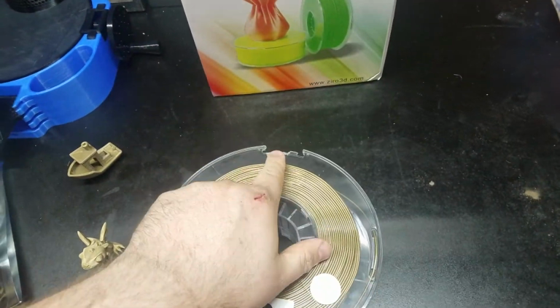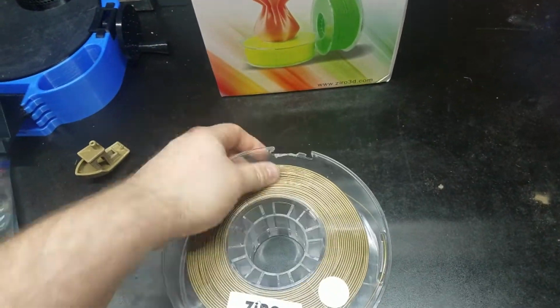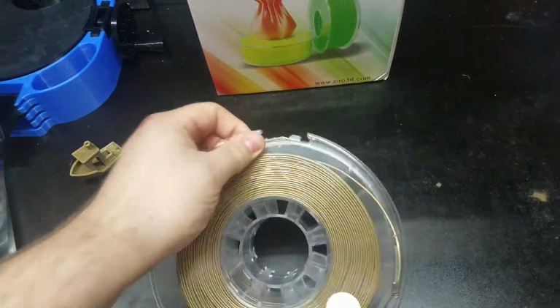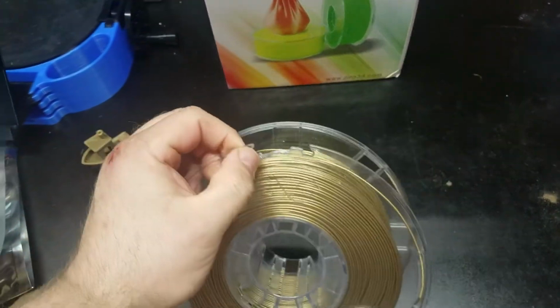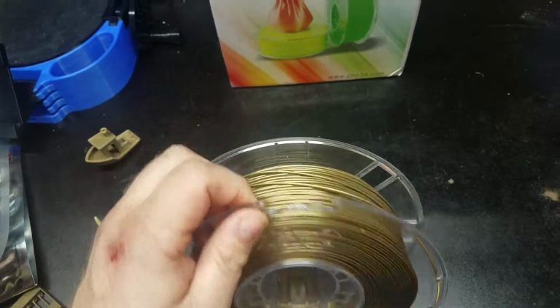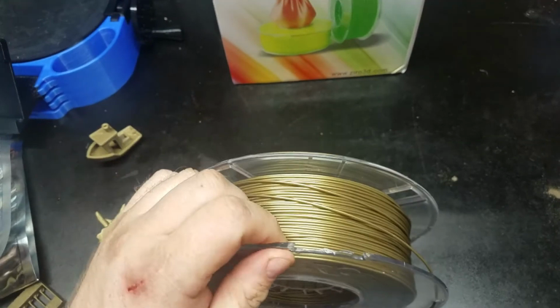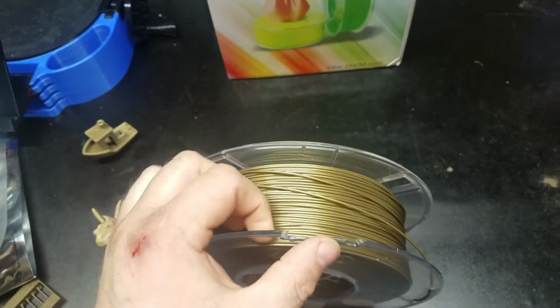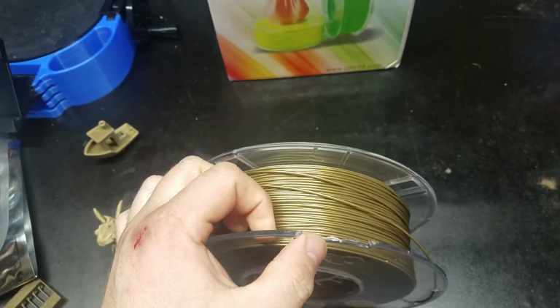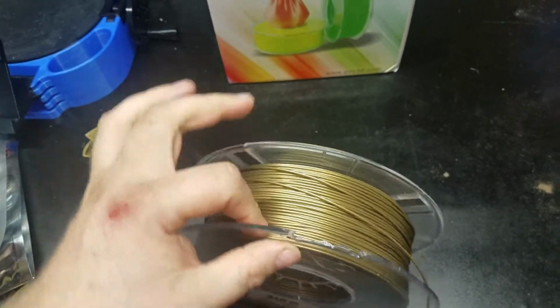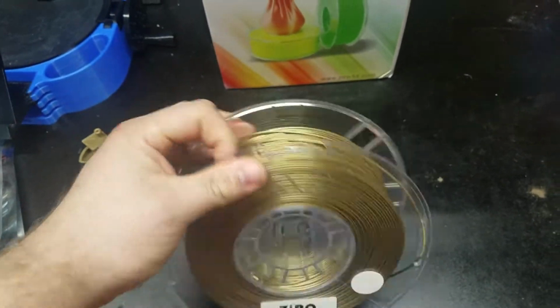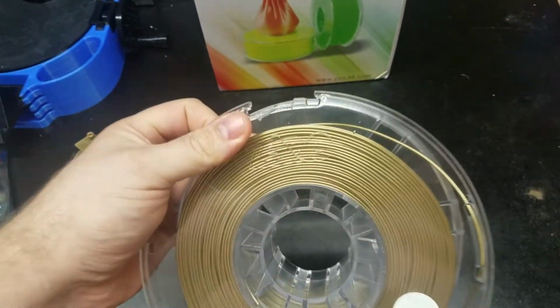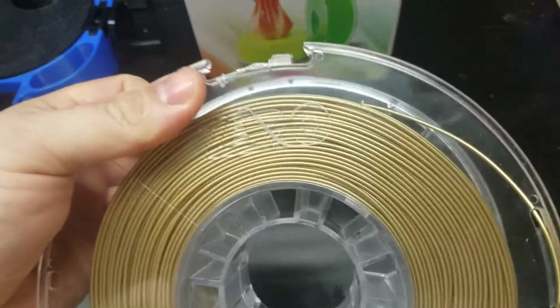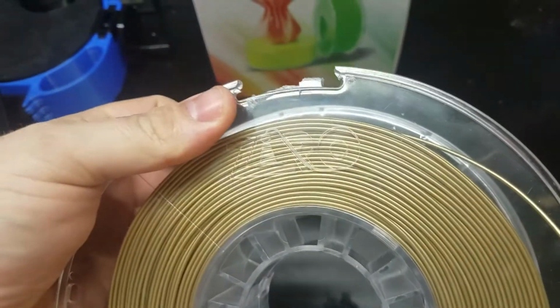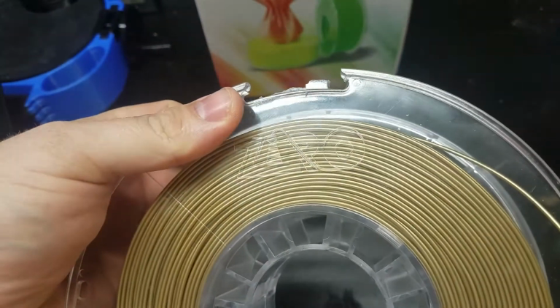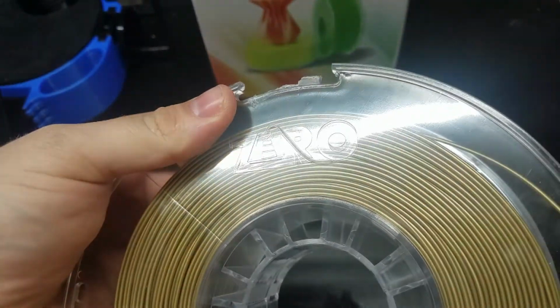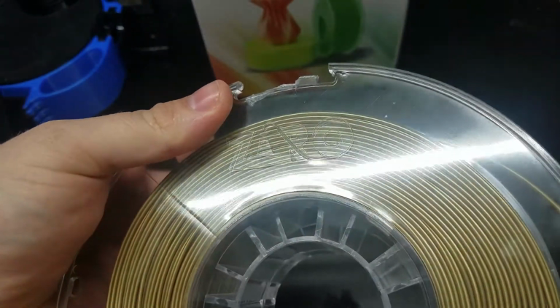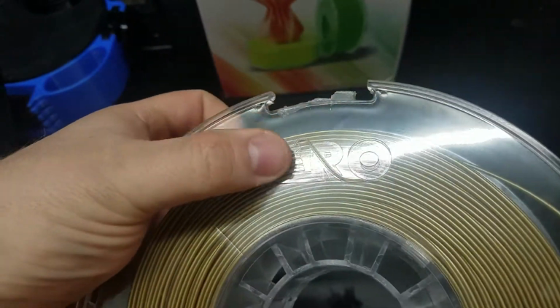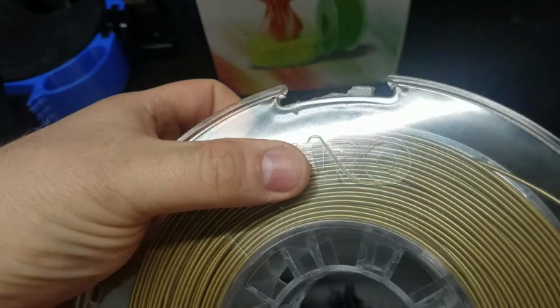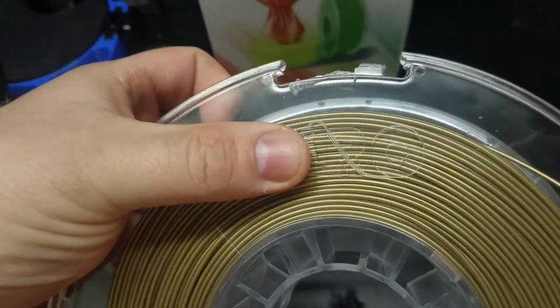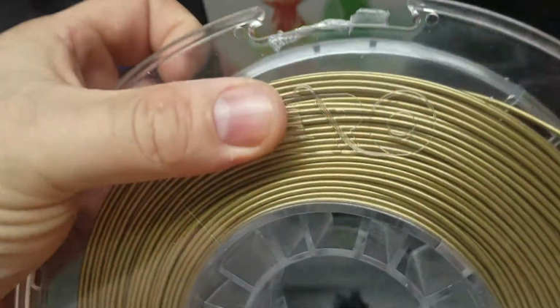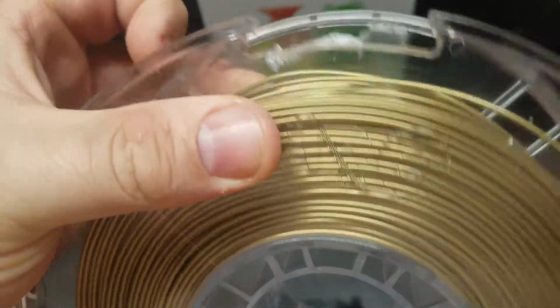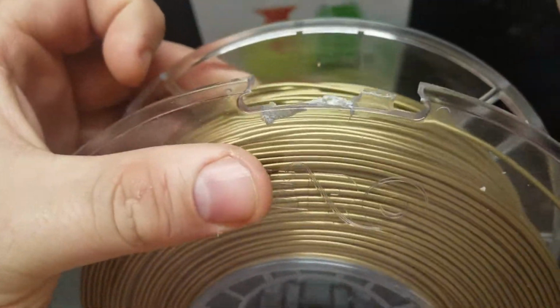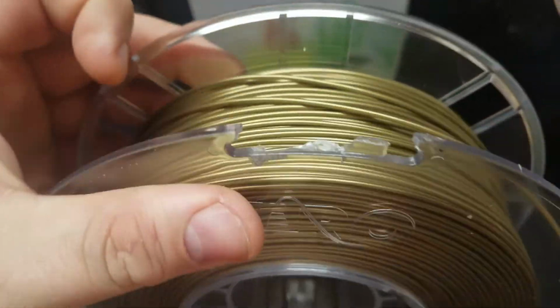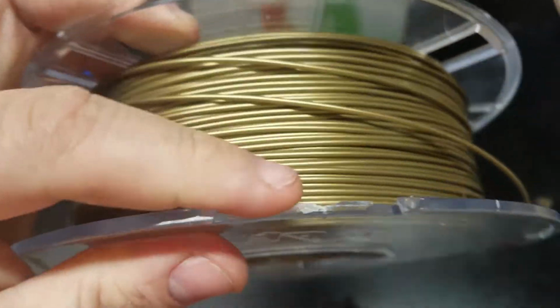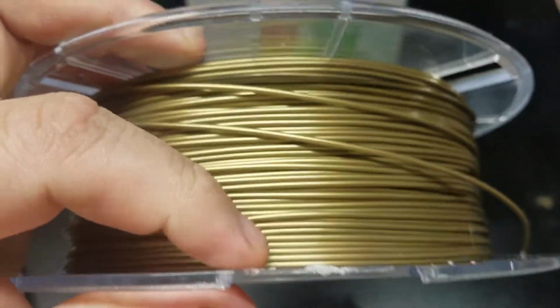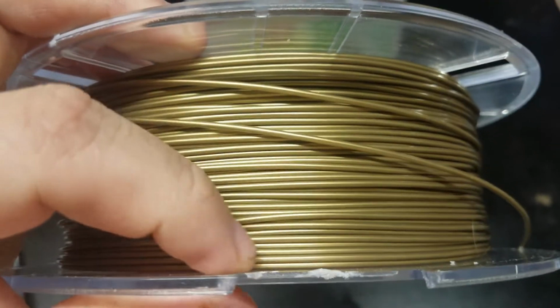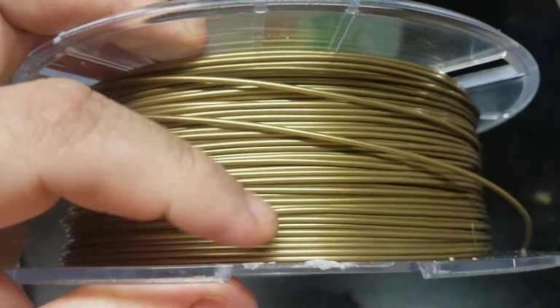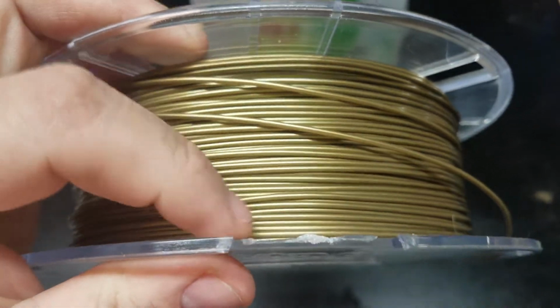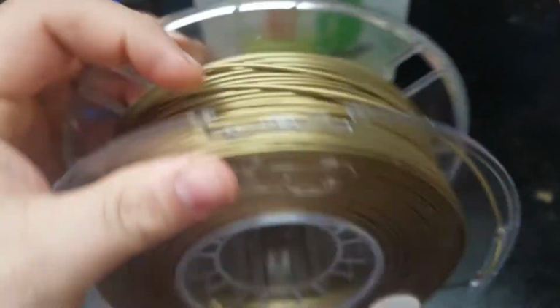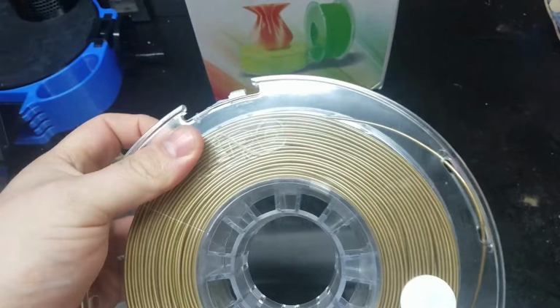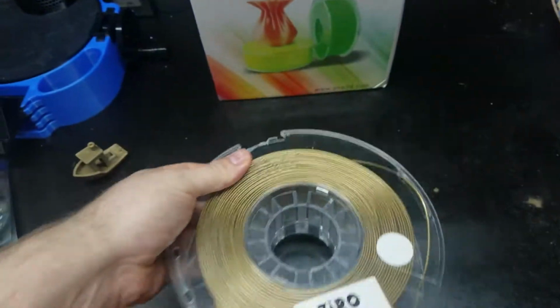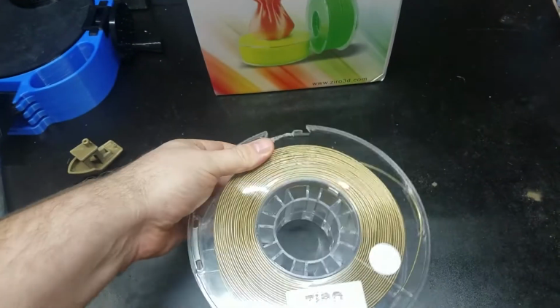The postal service did a little bit of a number on the spool — broke the corner here — but that's not Xero's fault, that's the postal service. It still works fine, it doesn't tangle. I had to clear a little bit of plastic out but that's not on them.